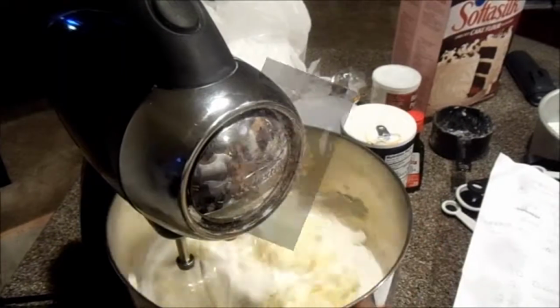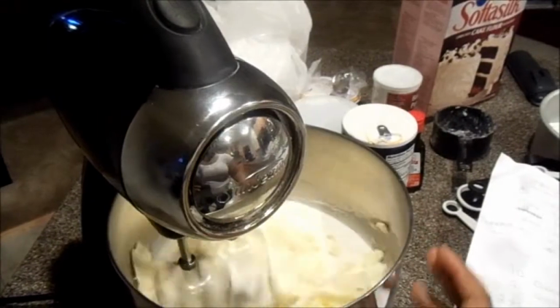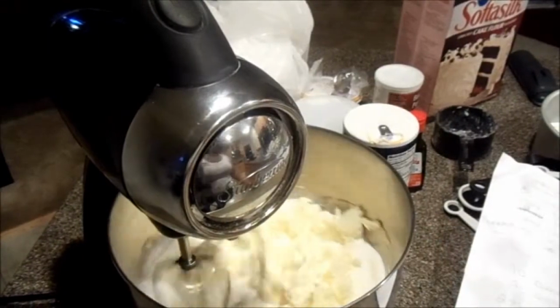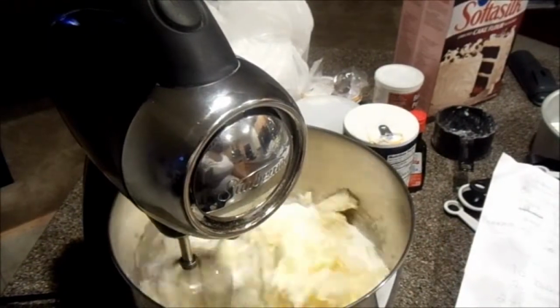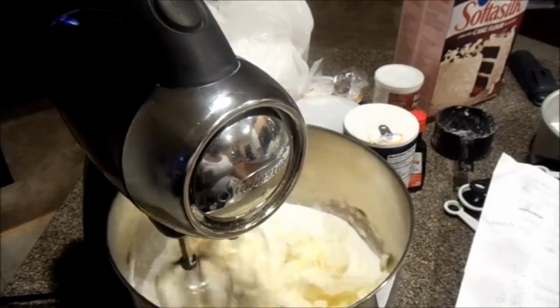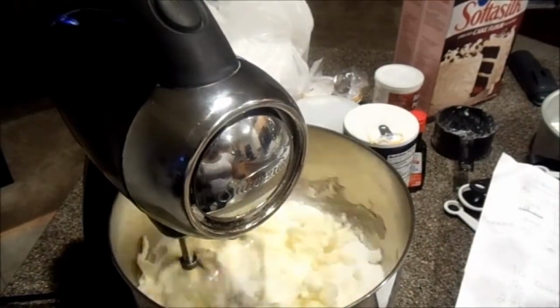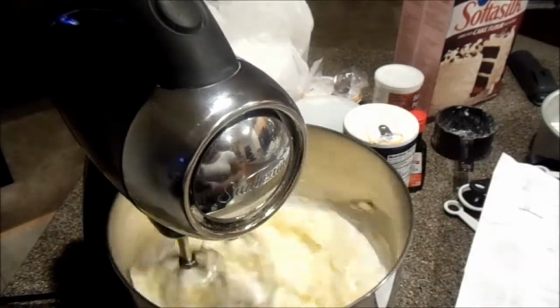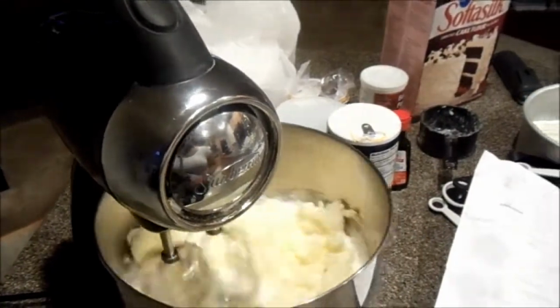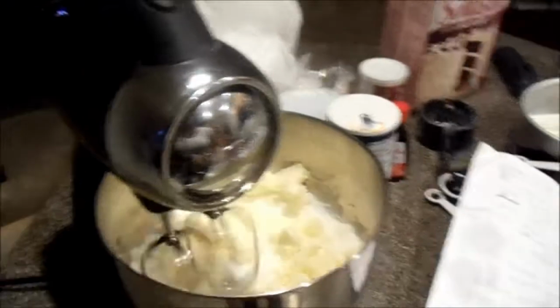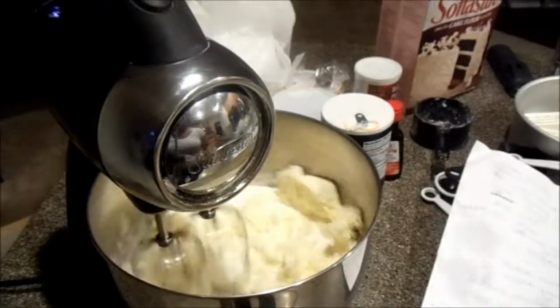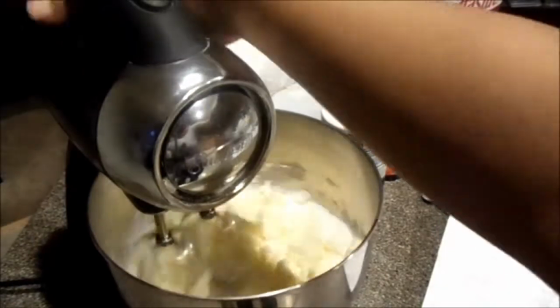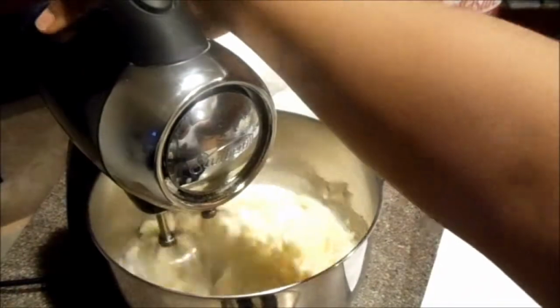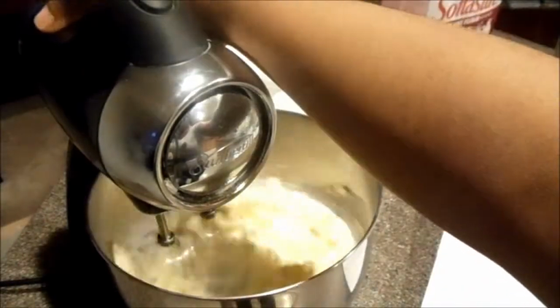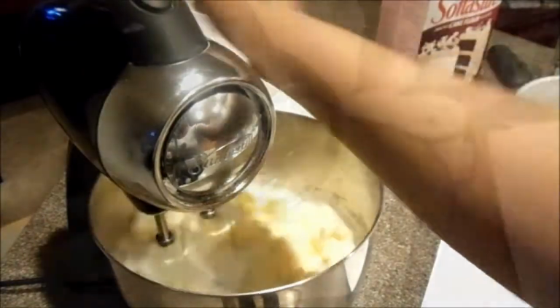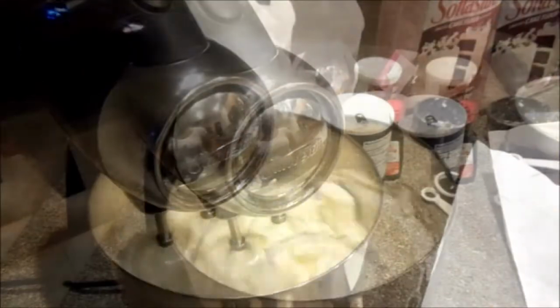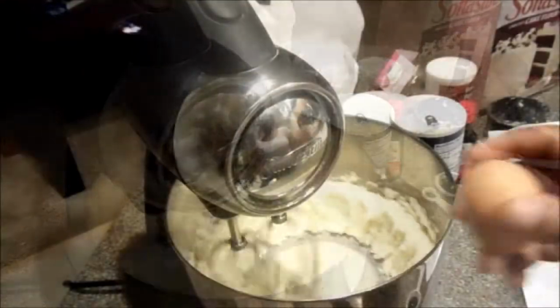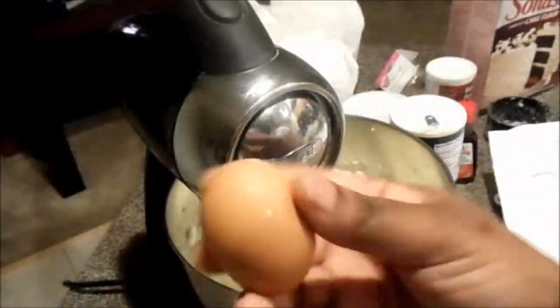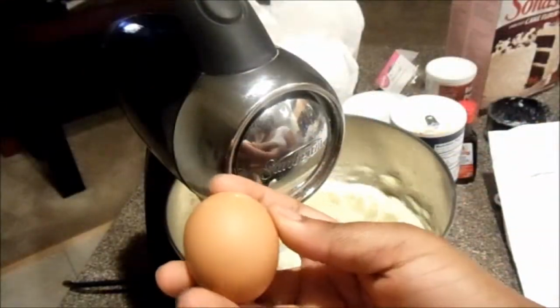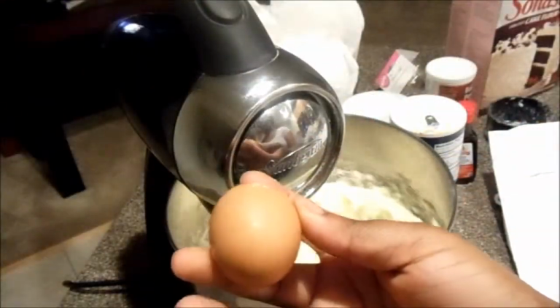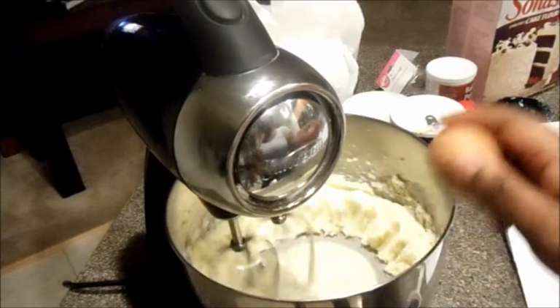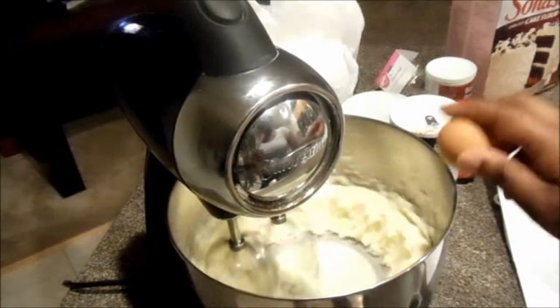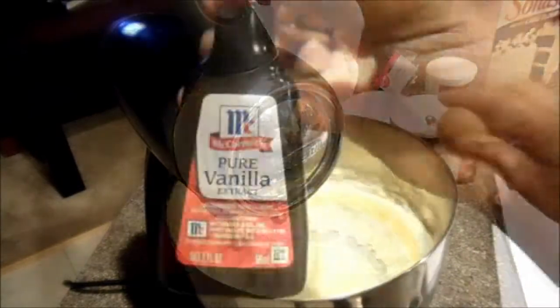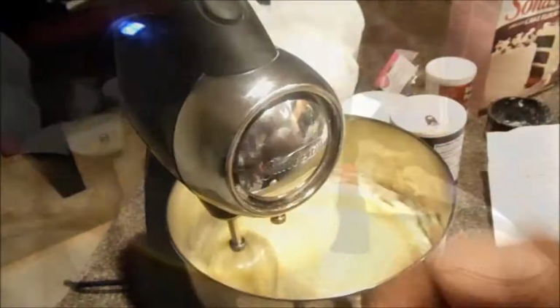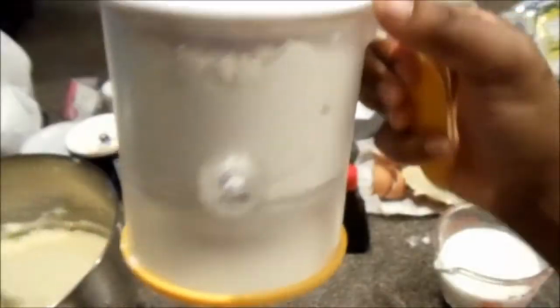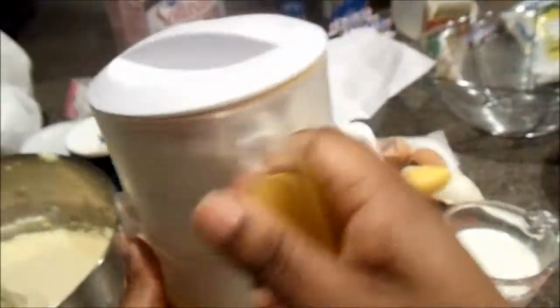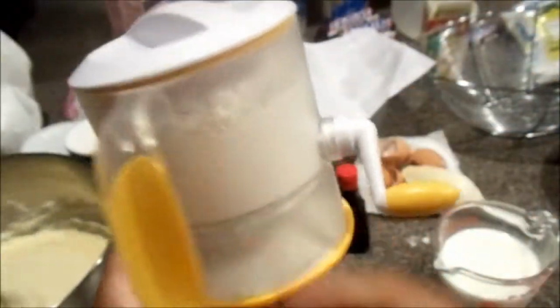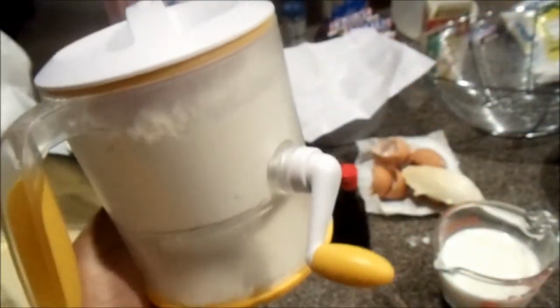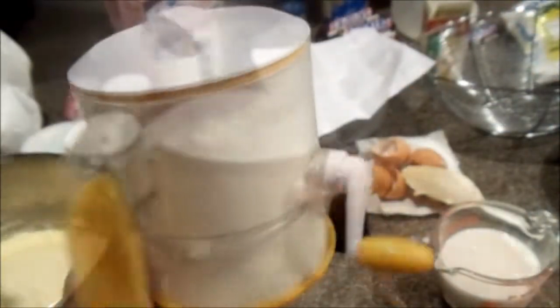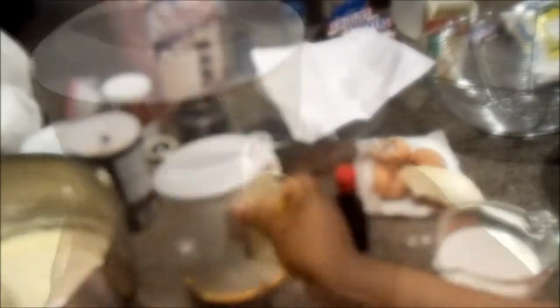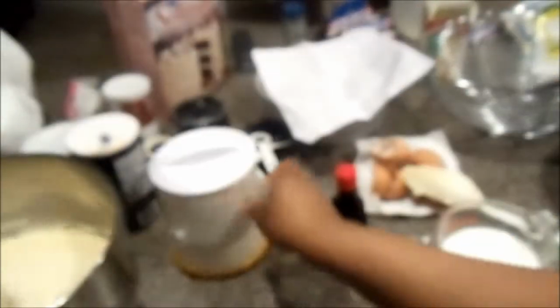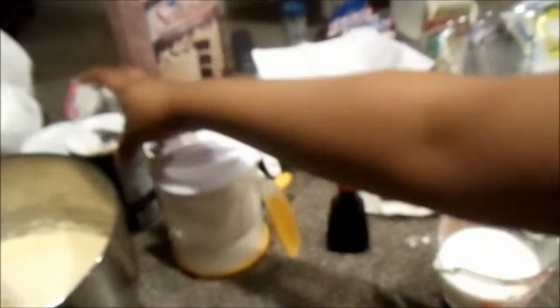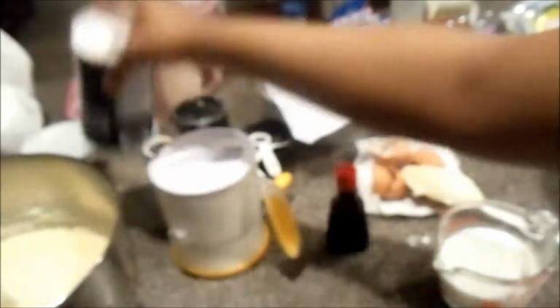First thing, I'm going to cream some butter and sugar together for 10 minutes. Then you're going to add your eggs one at a time and your vanilla extract.